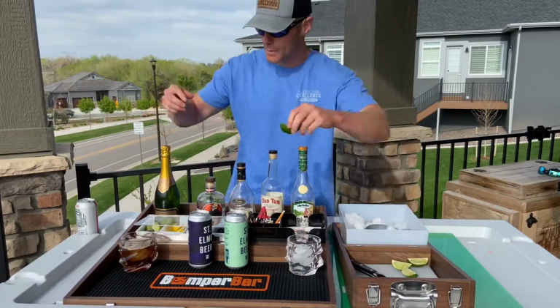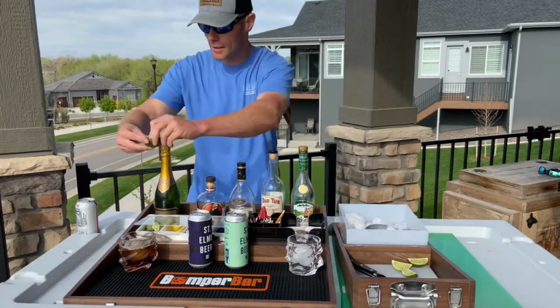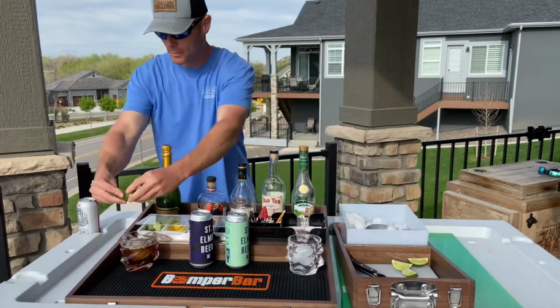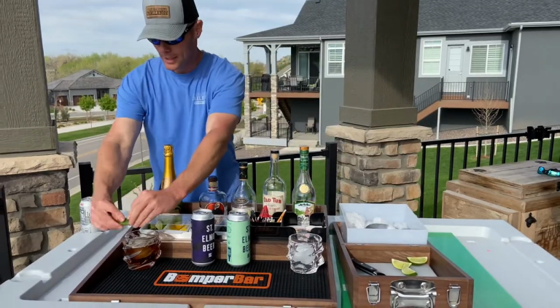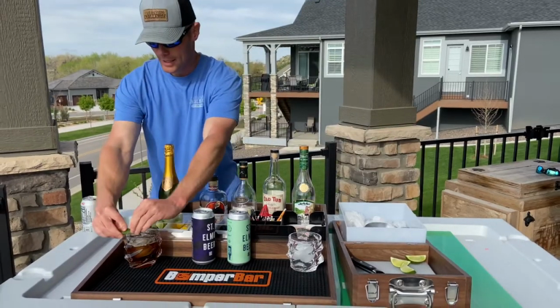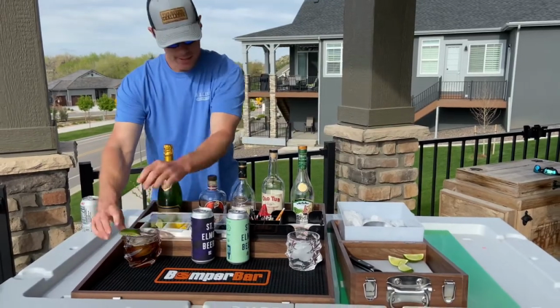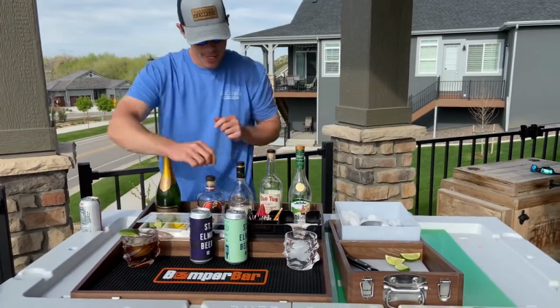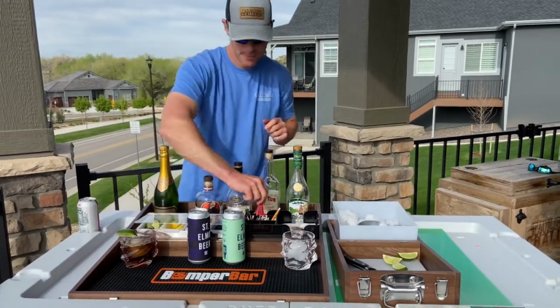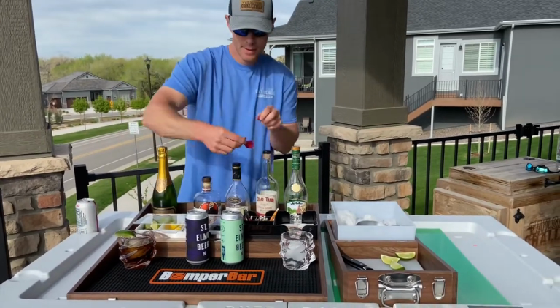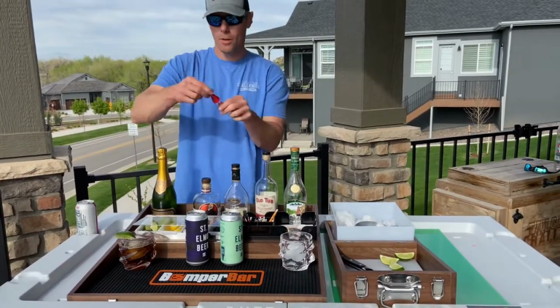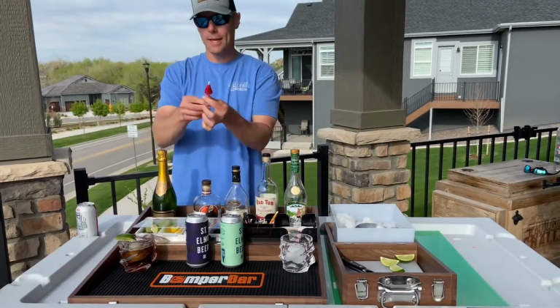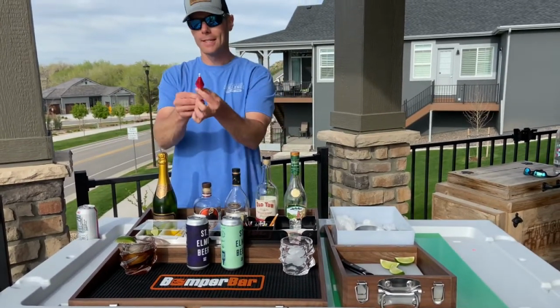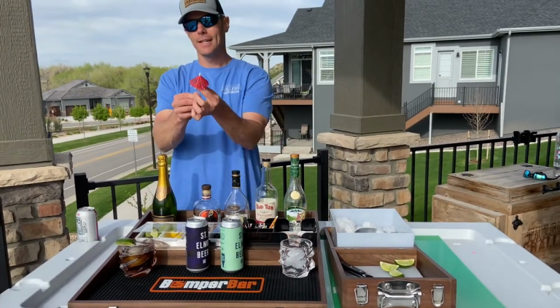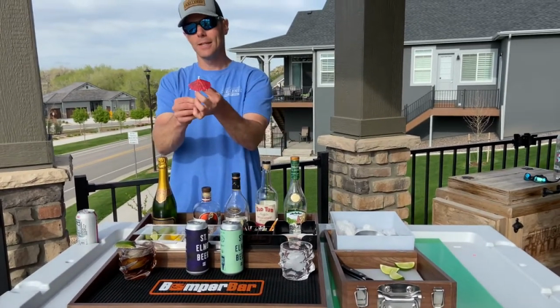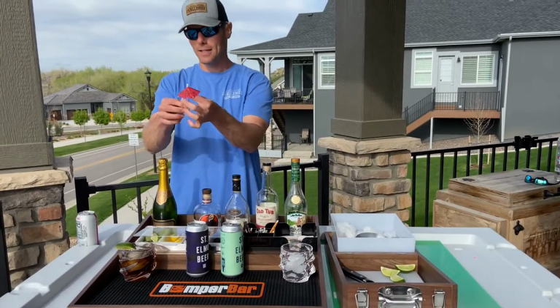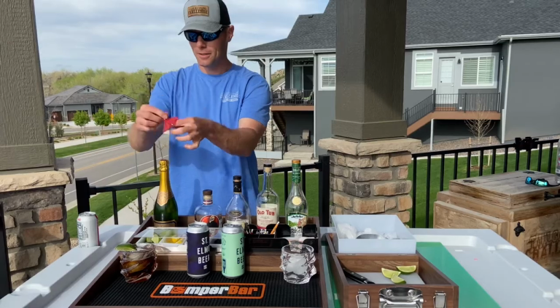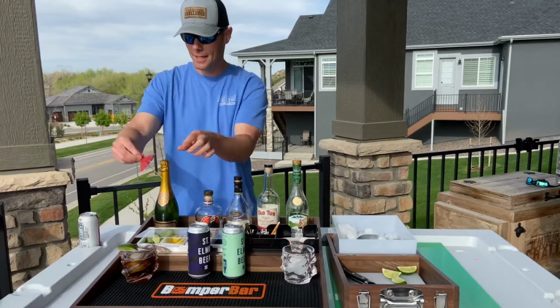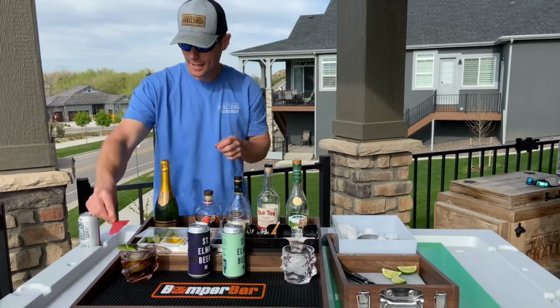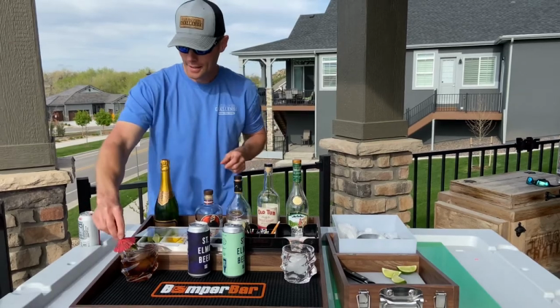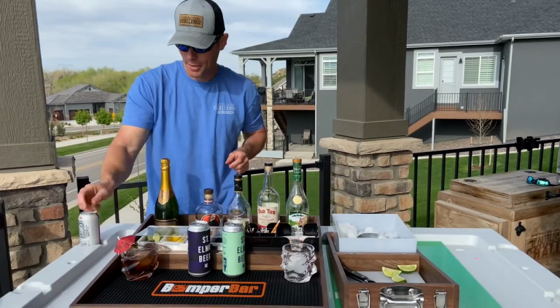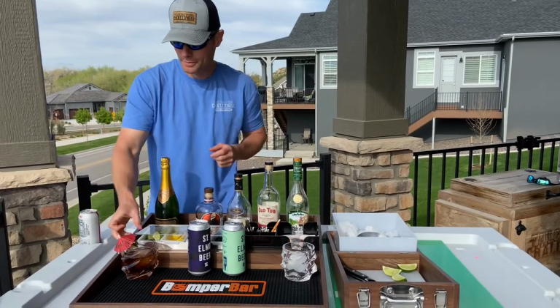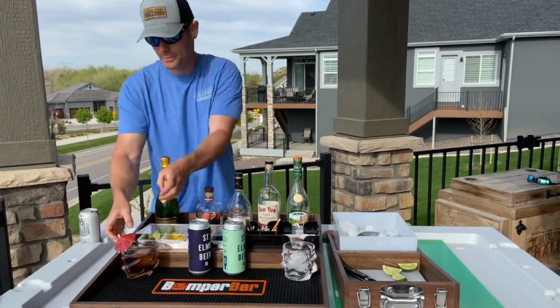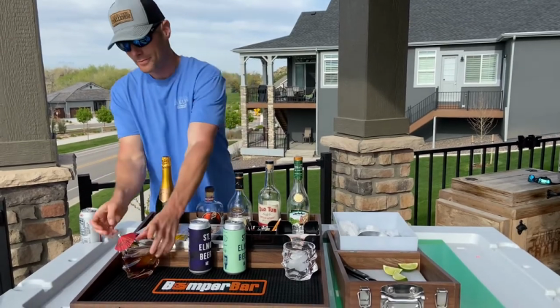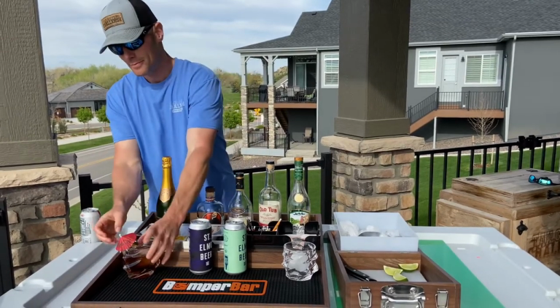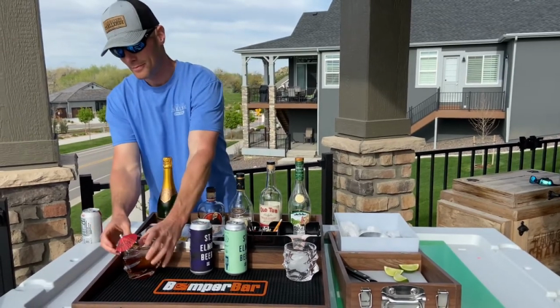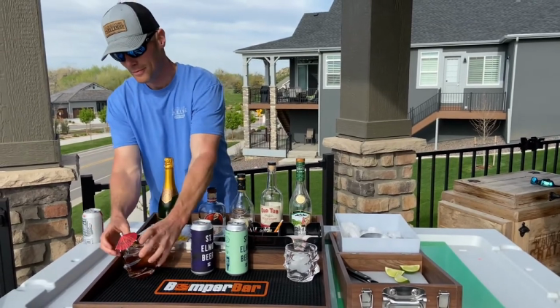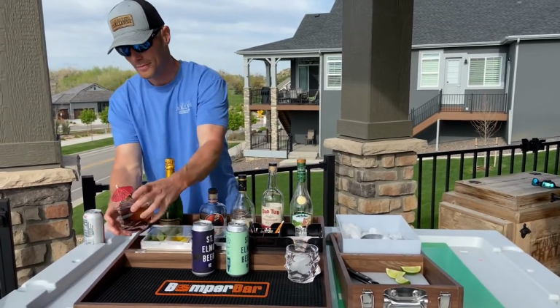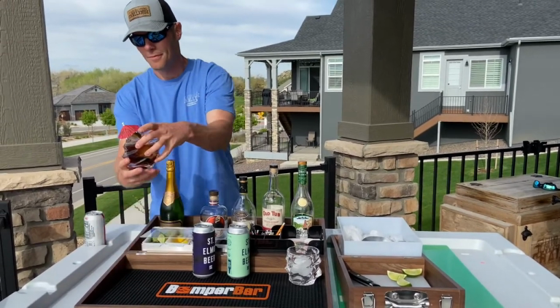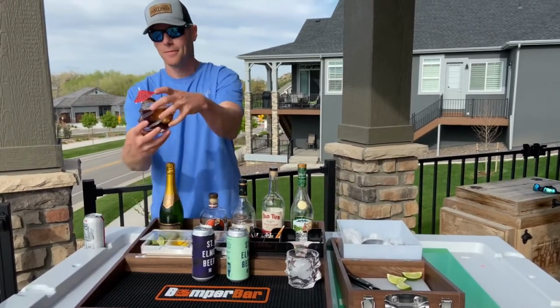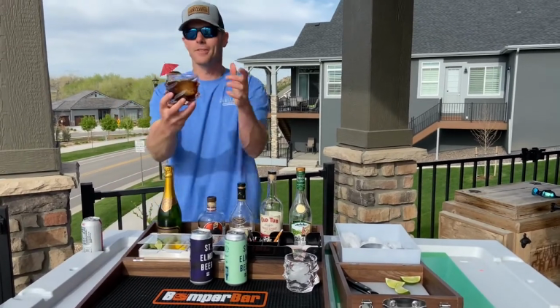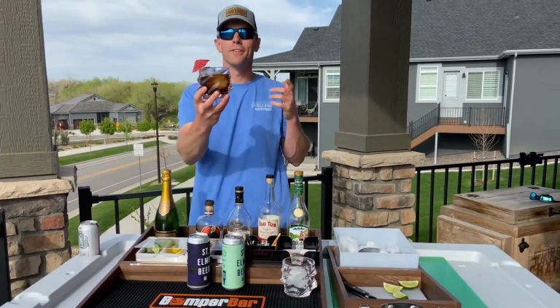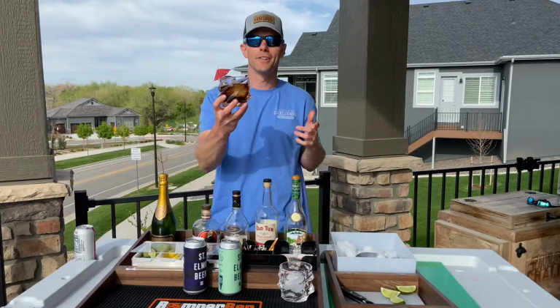Let's go ahead and make one up. I'm gonna grab some whiskey and dress it up with a little bit of lime and one of the included umbrellas. Boom — there's our fun drink right there.